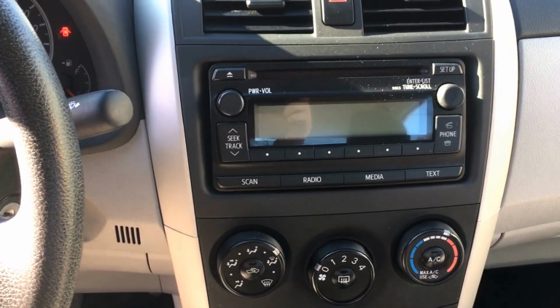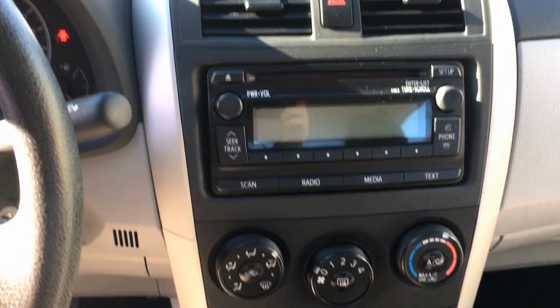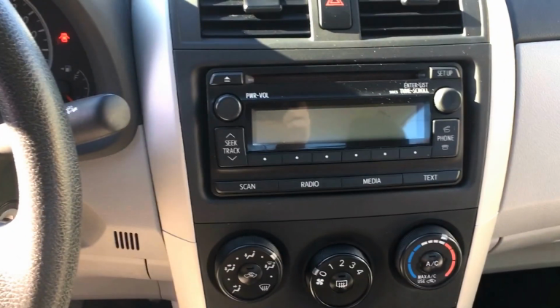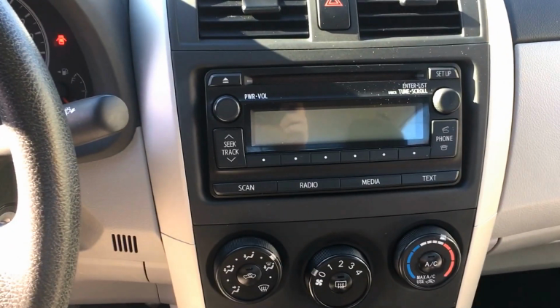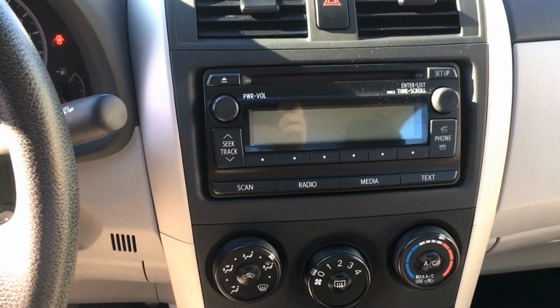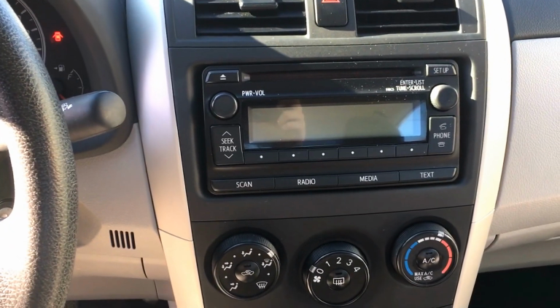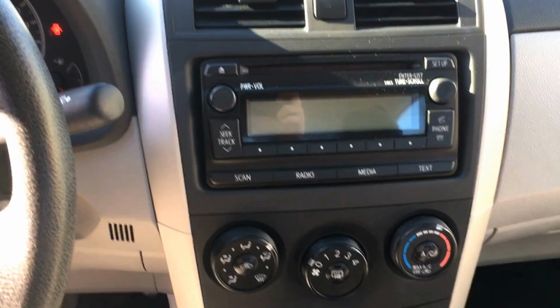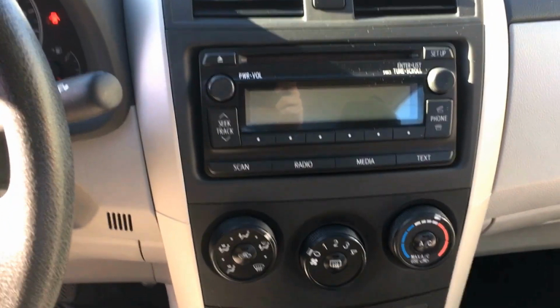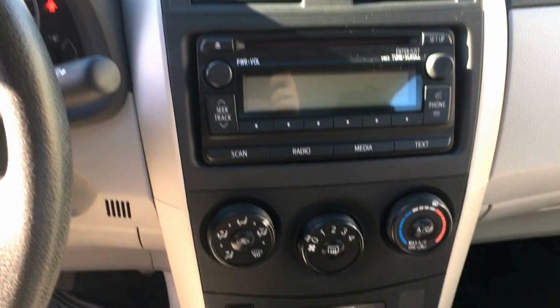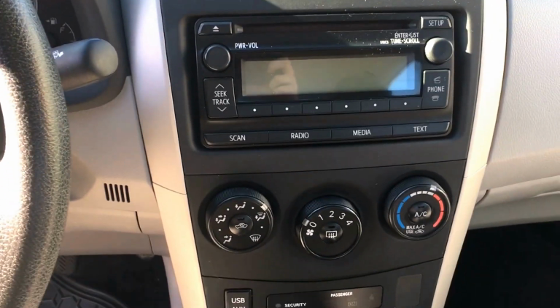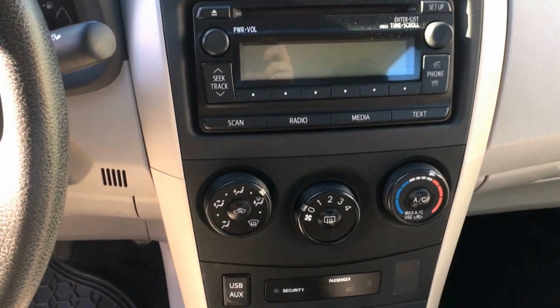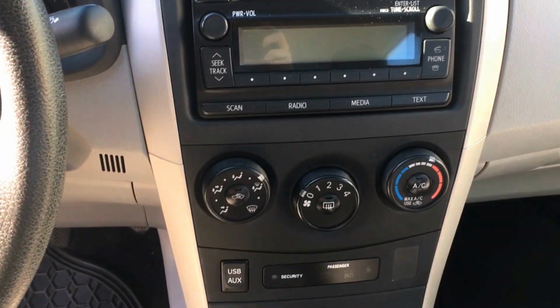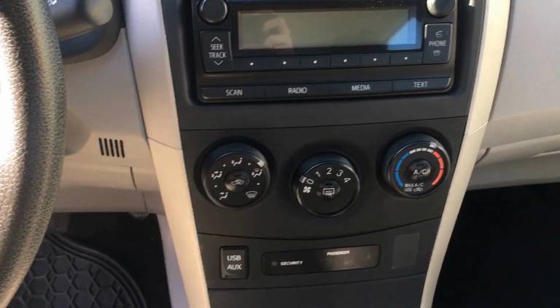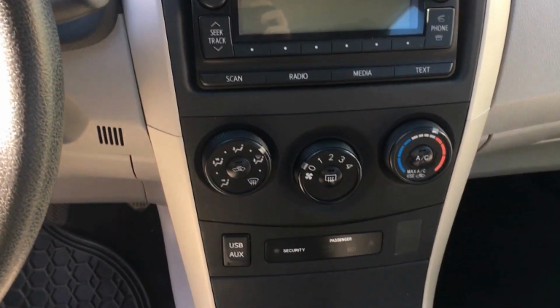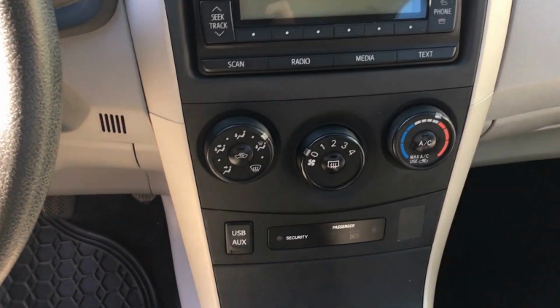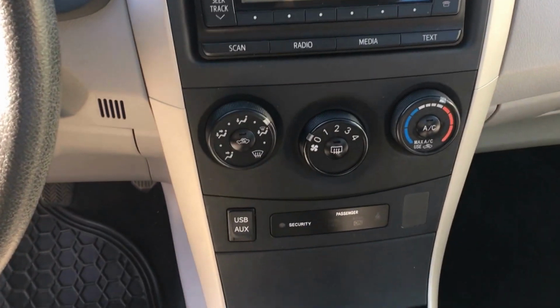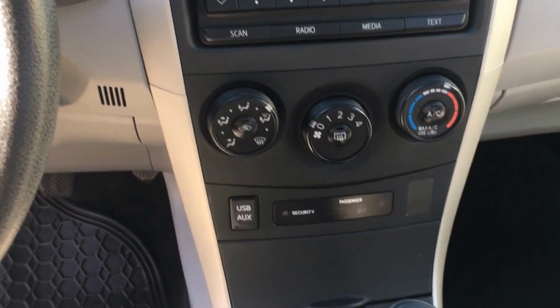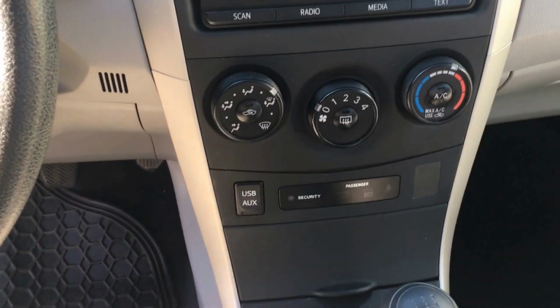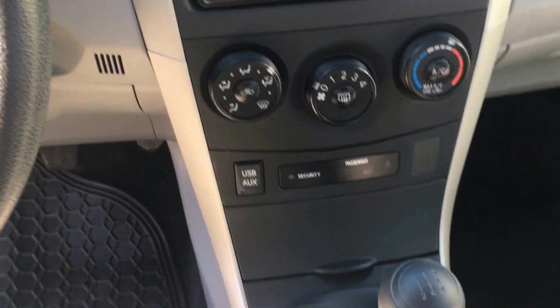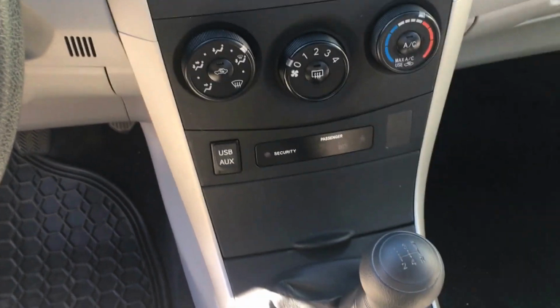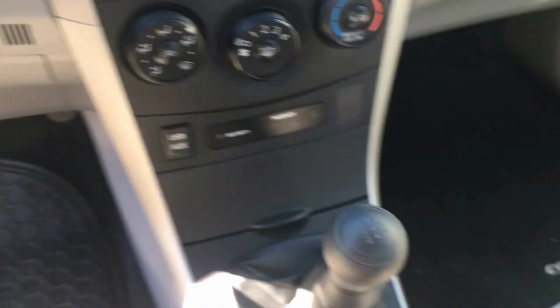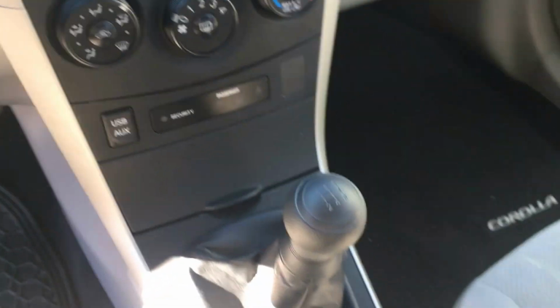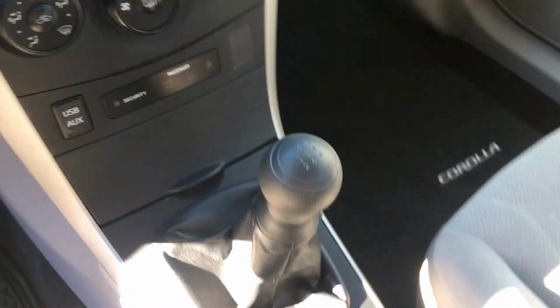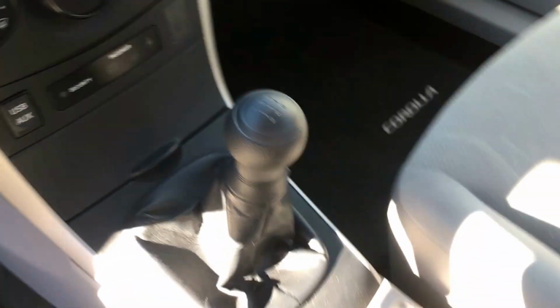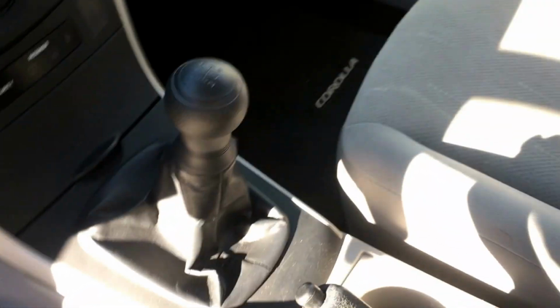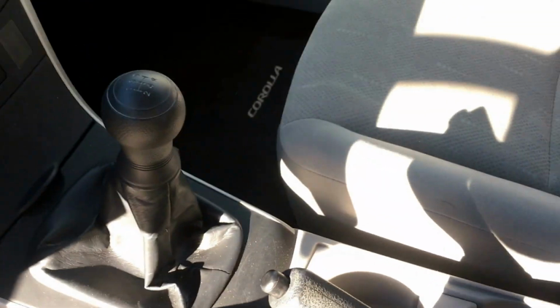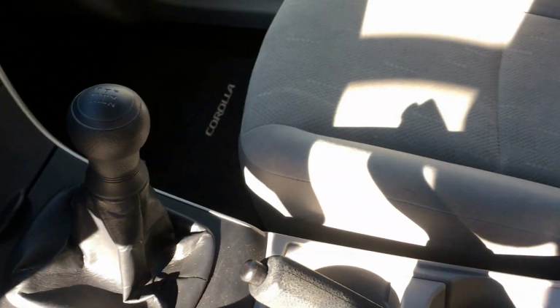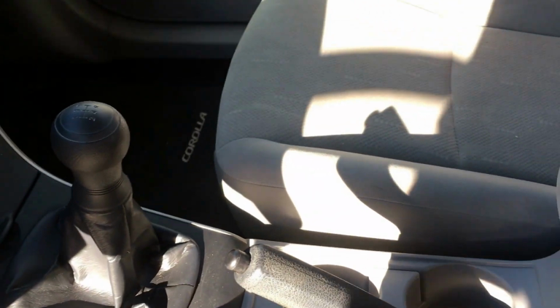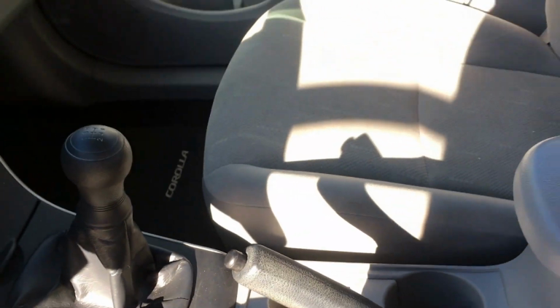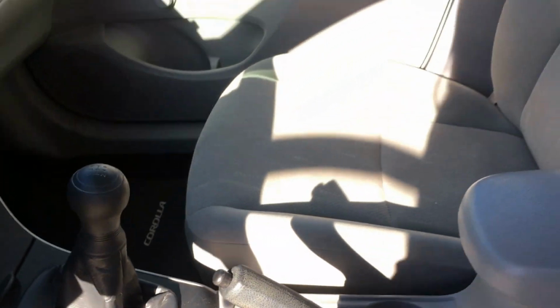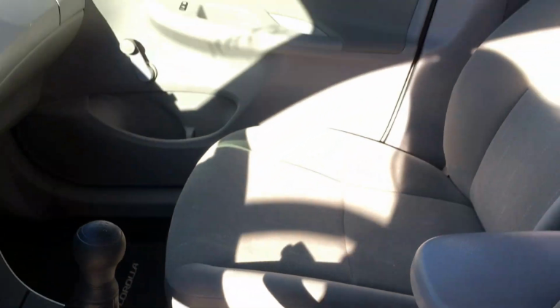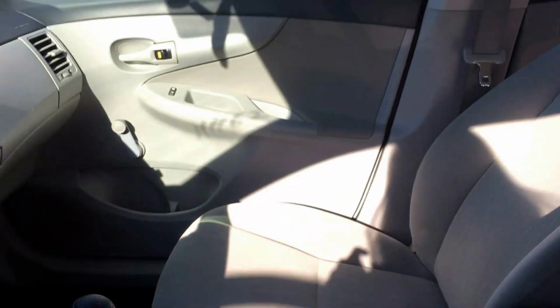Here's a look at your center console. There is Bluetooth connectivity, air conditioning, a USB aux port, and a manual transmission as well.